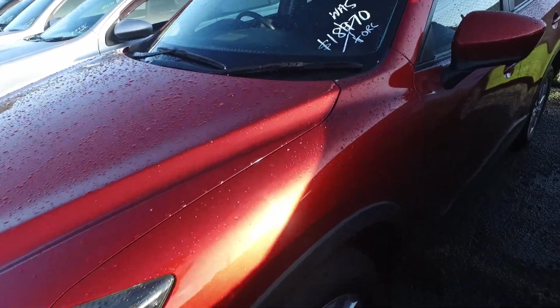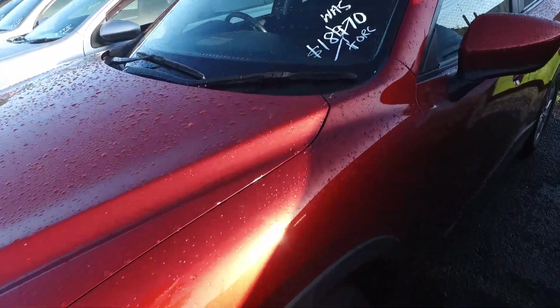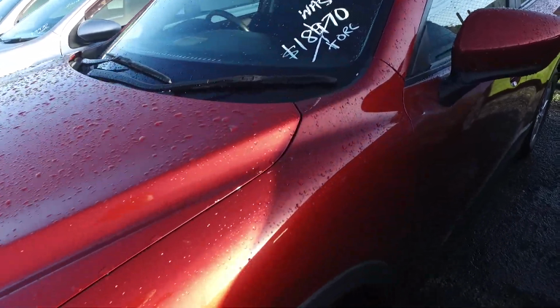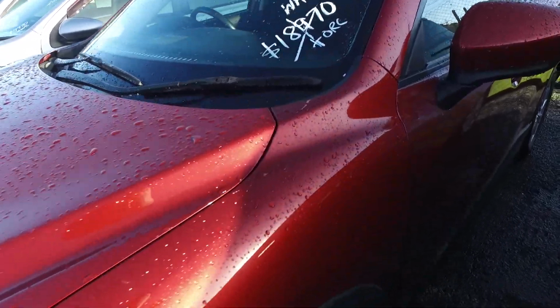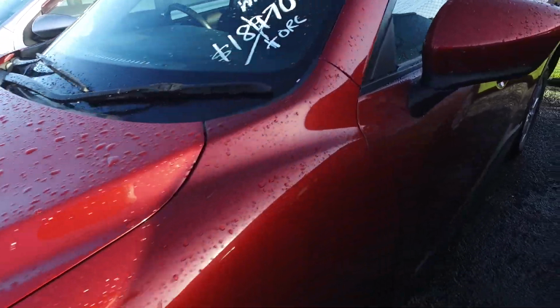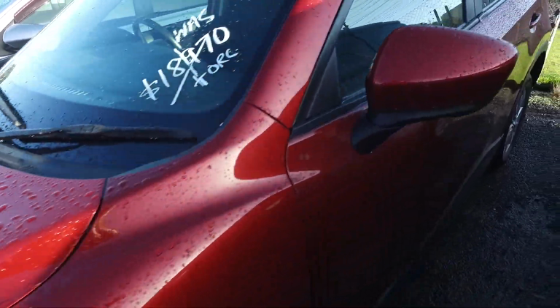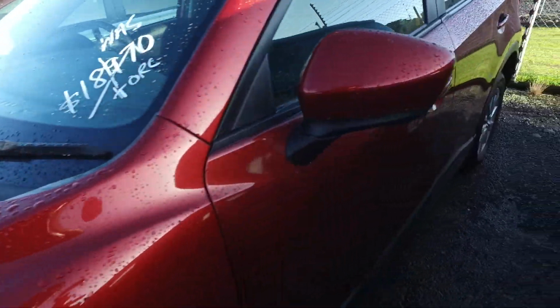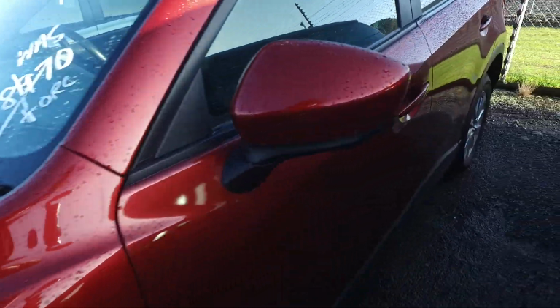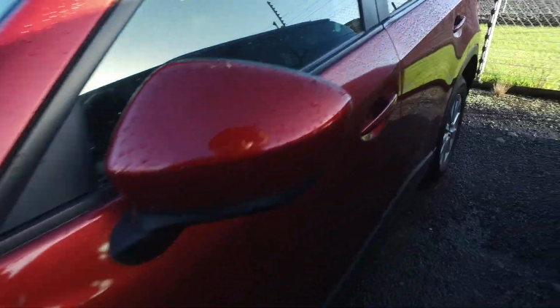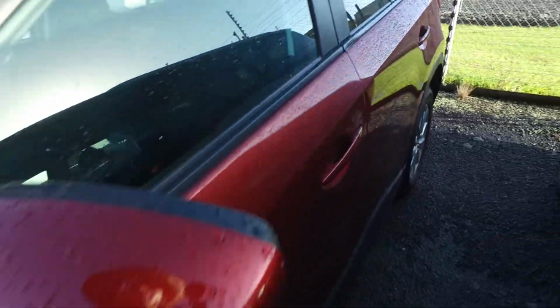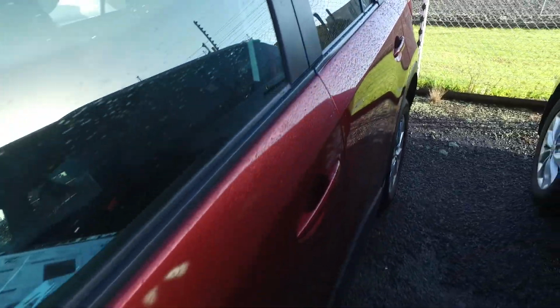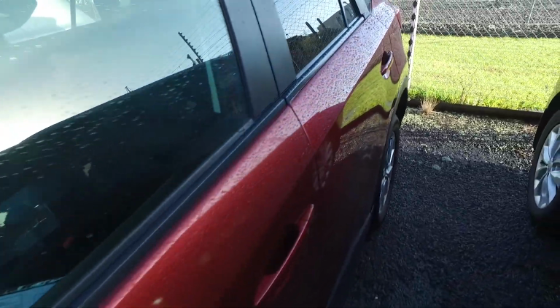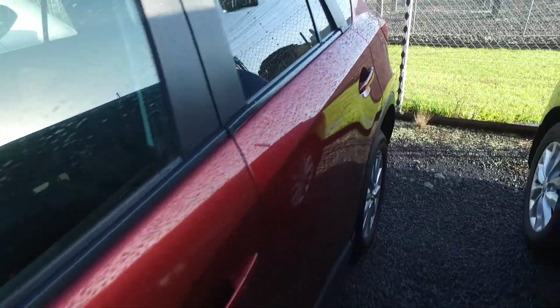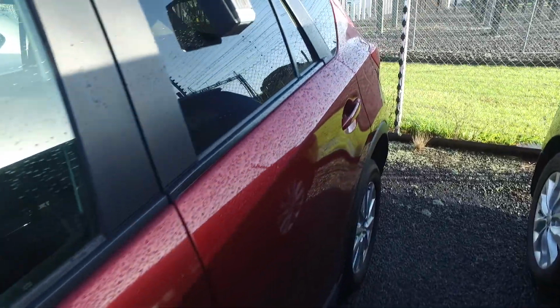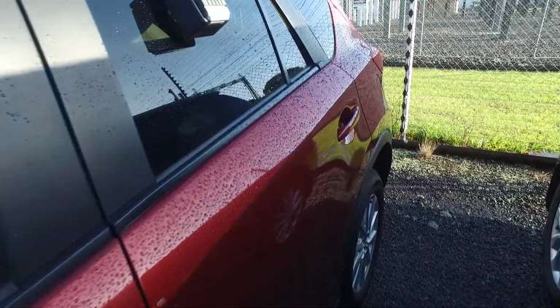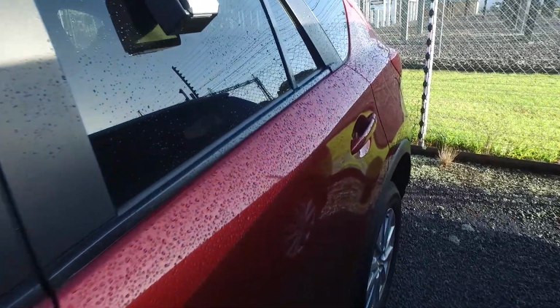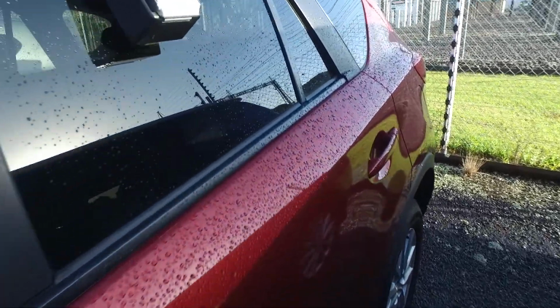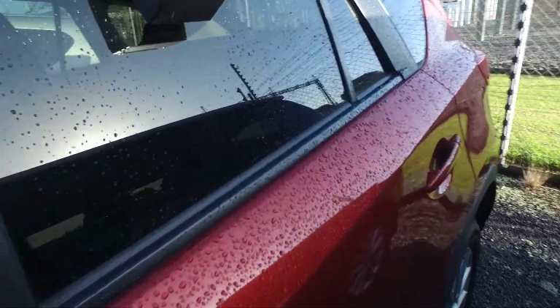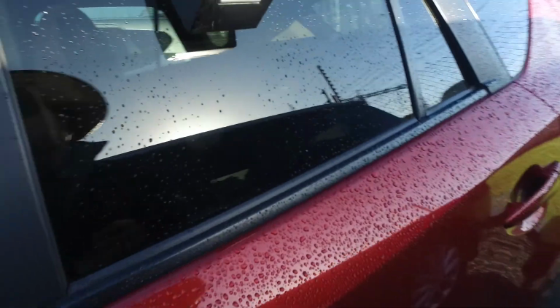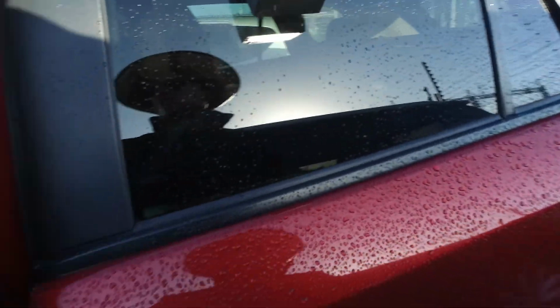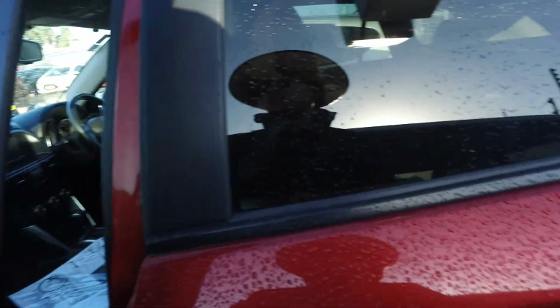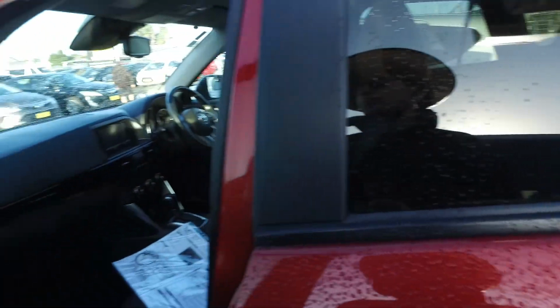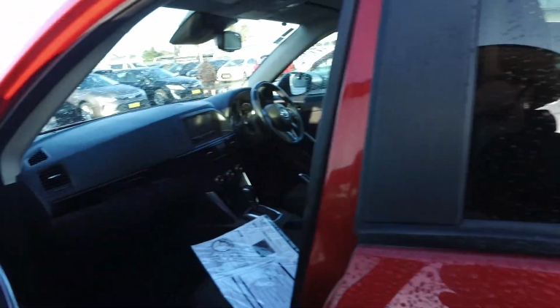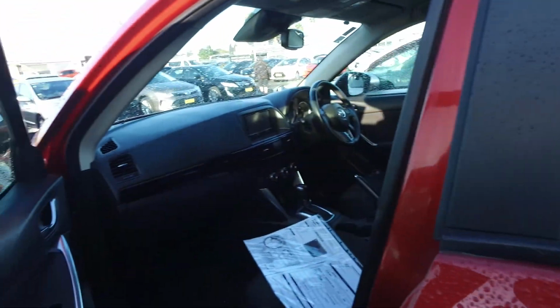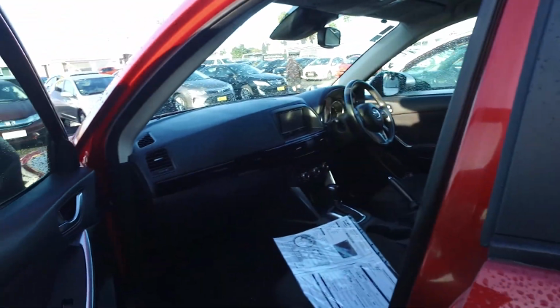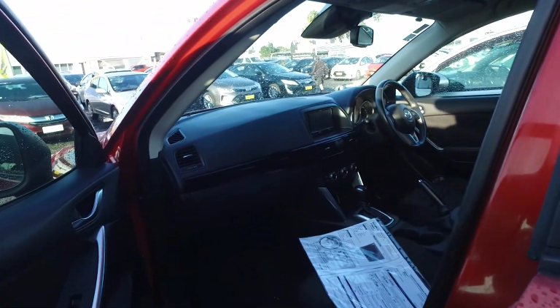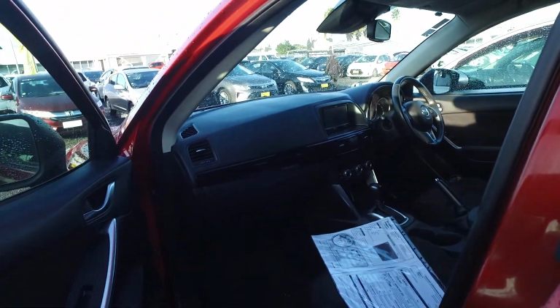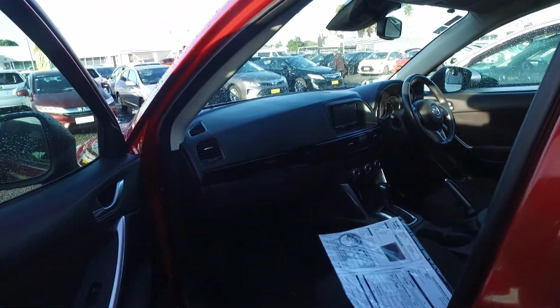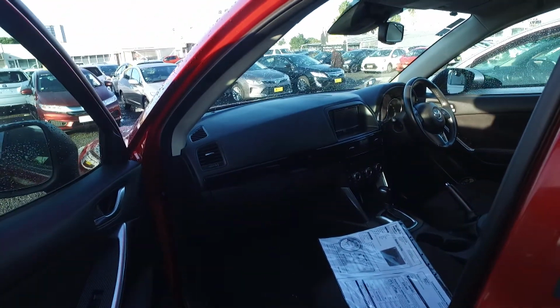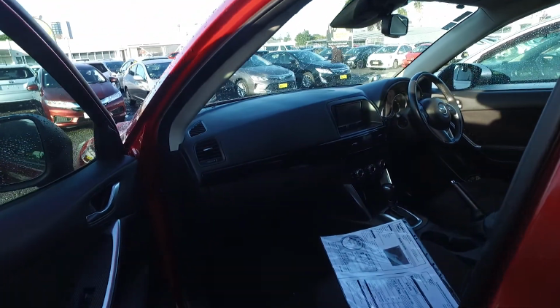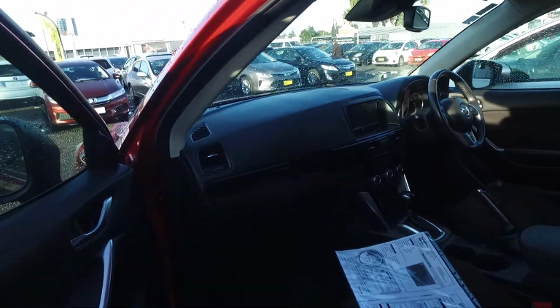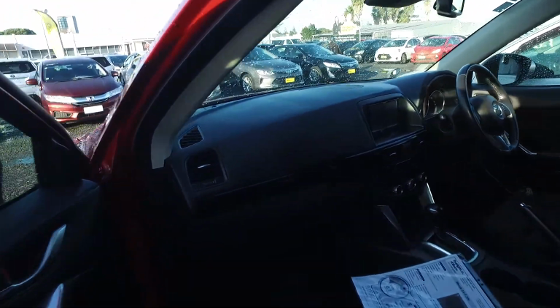we do trade in roughly six-way vehicles each and every week and we call into other yards and wholesalers on the customers' behalf to achieve the best possible trade-in value. And that's how we beat most other car yards out there.